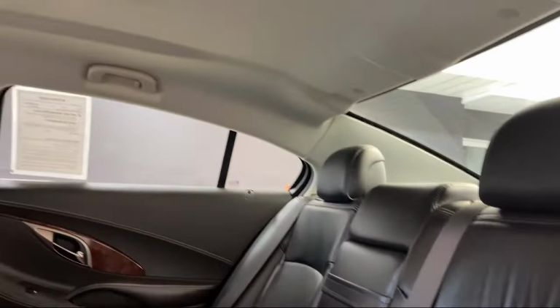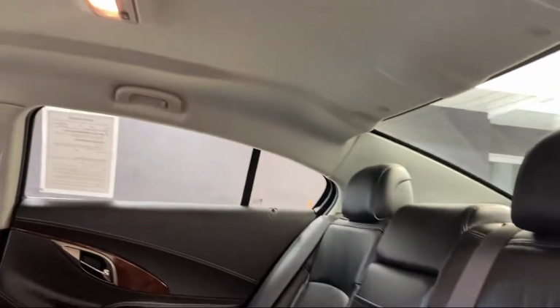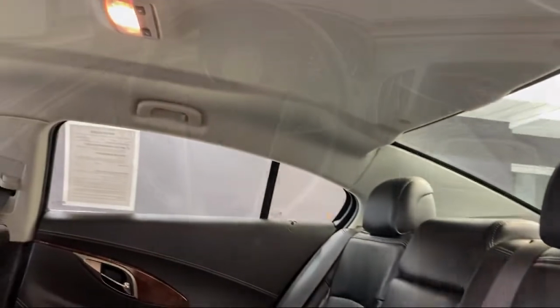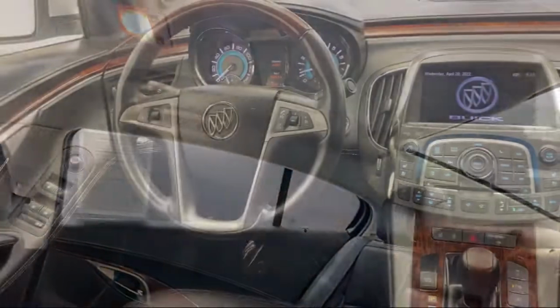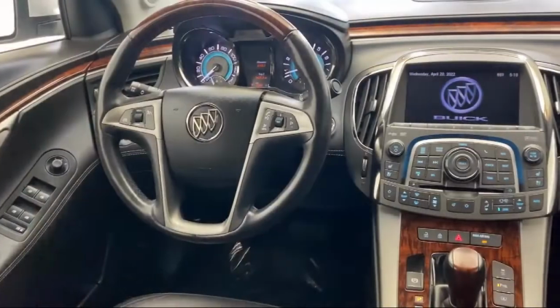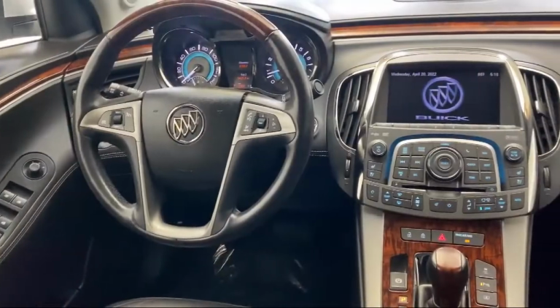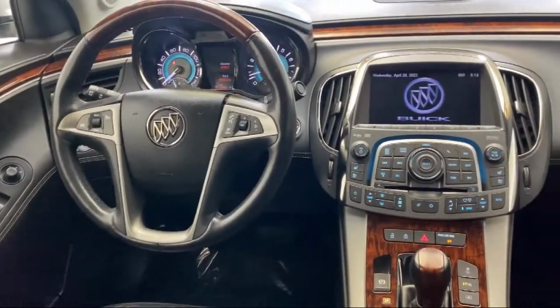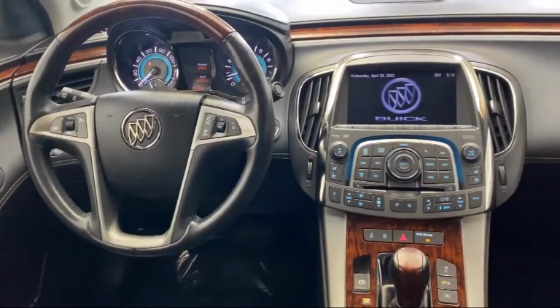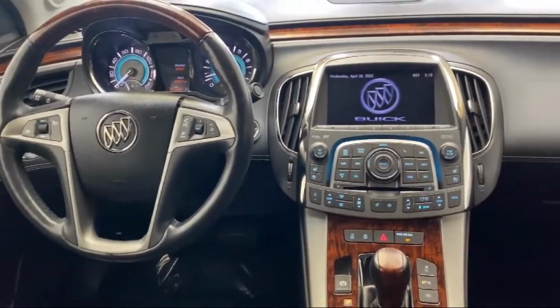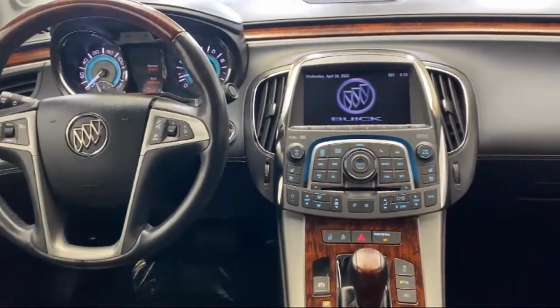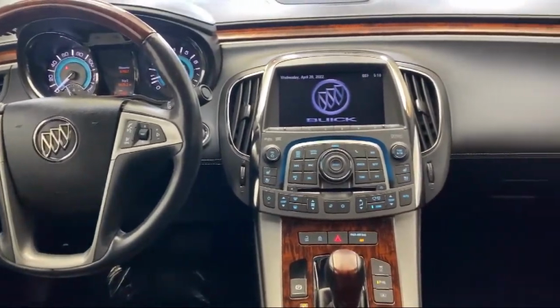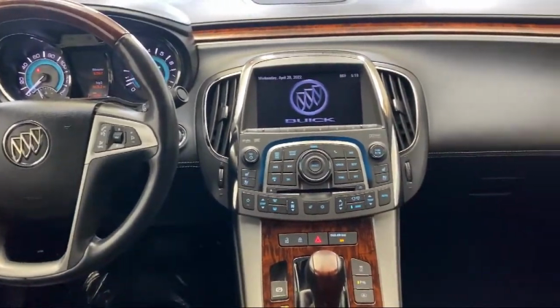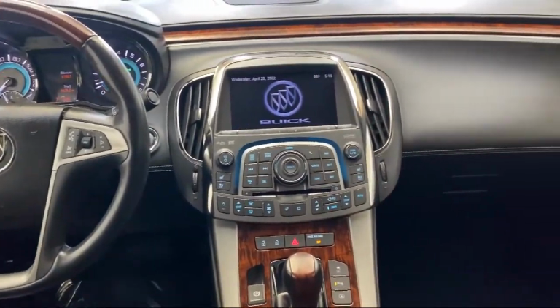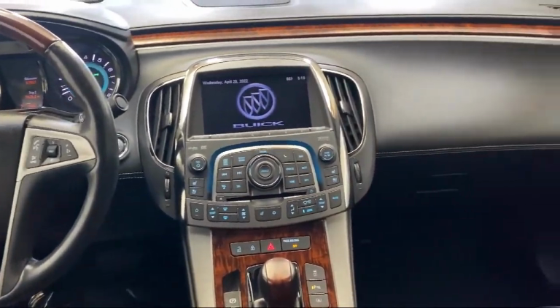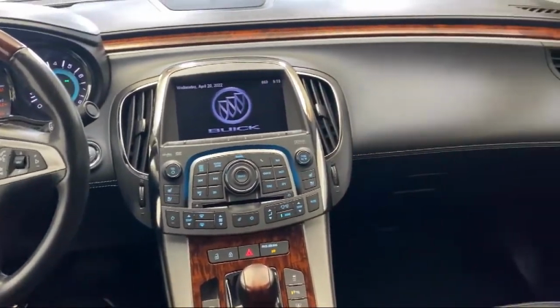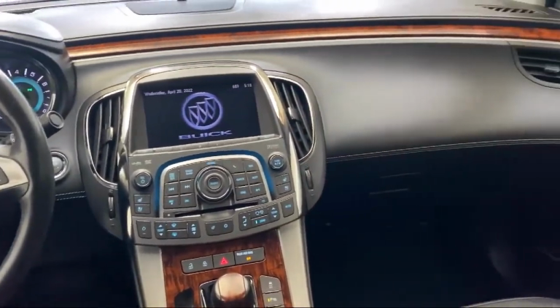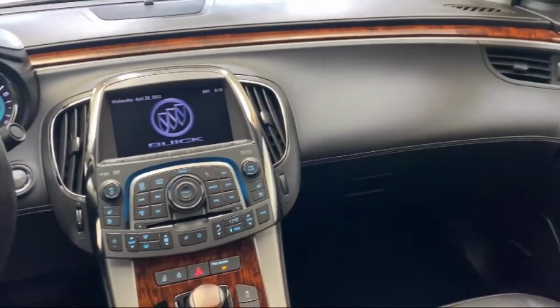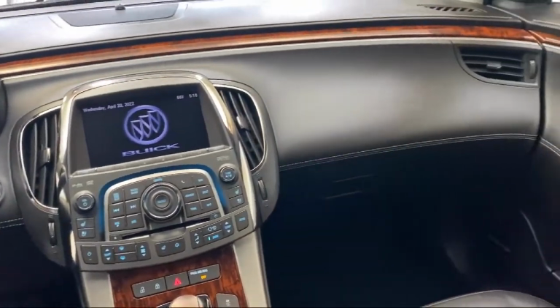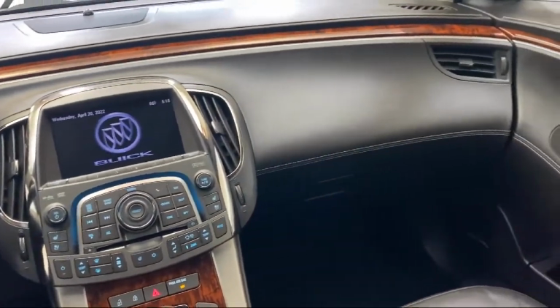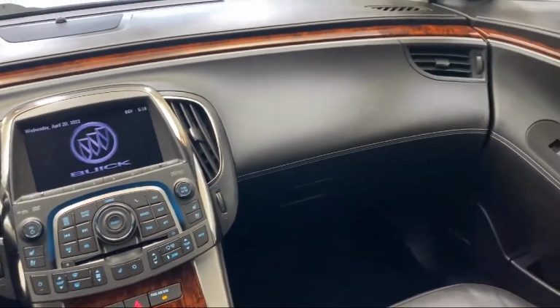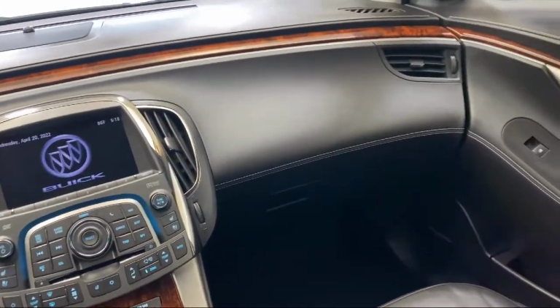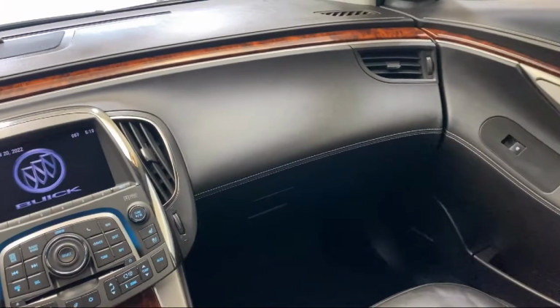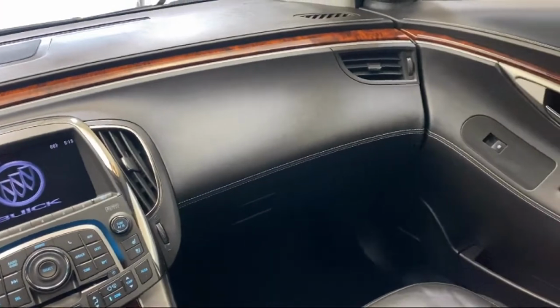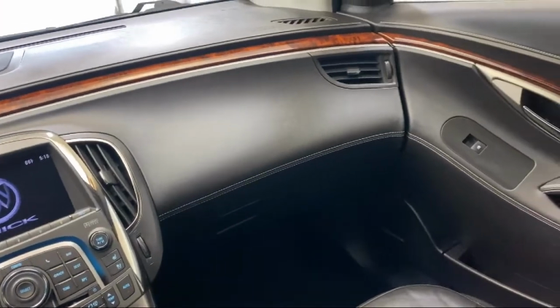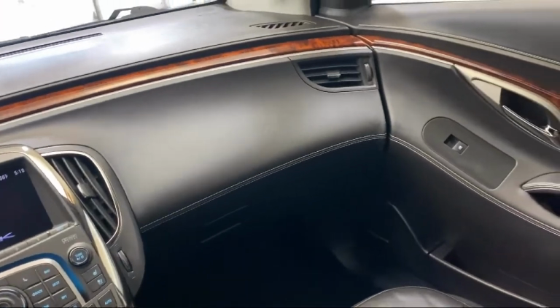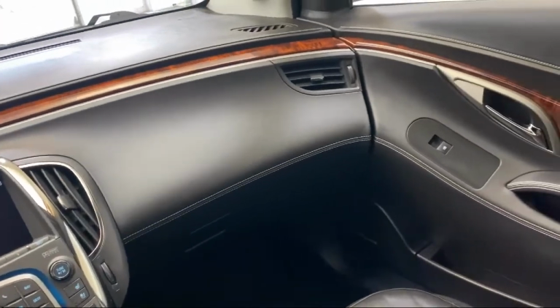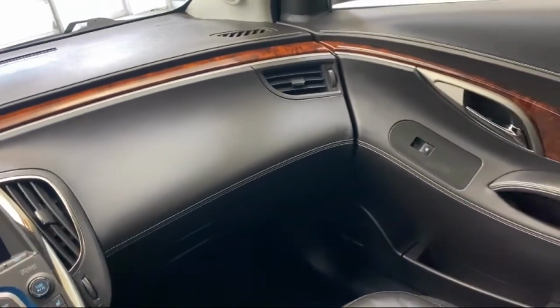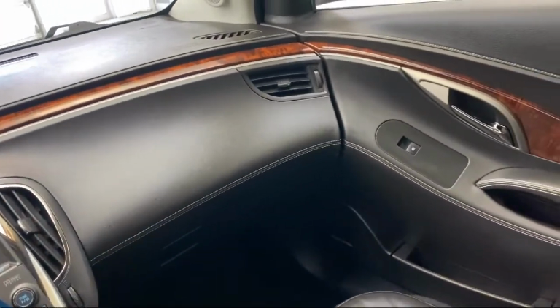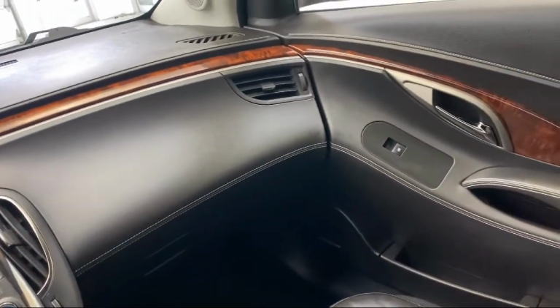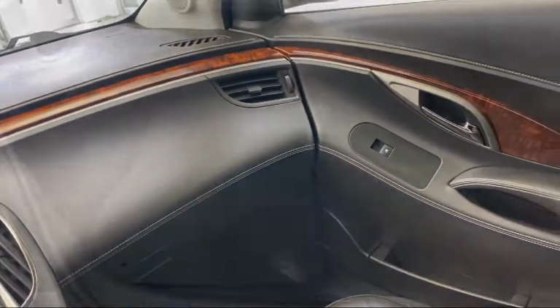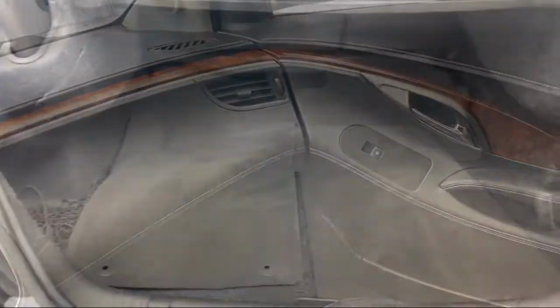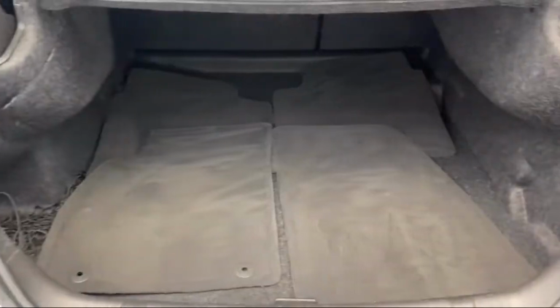Ventilated front seats, electronic stability control, speed sensing steering, and has less than 70,000 miles on the odometer.